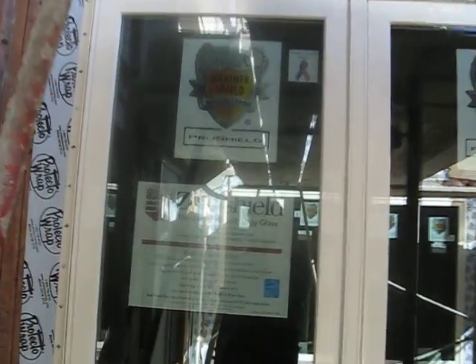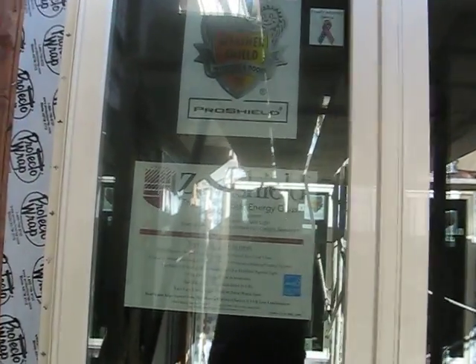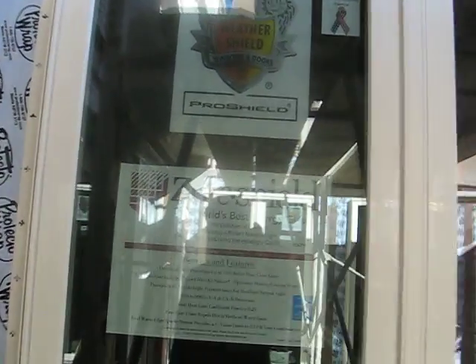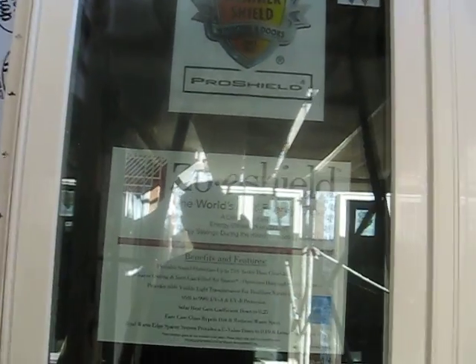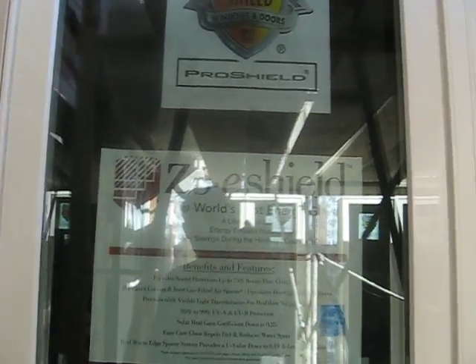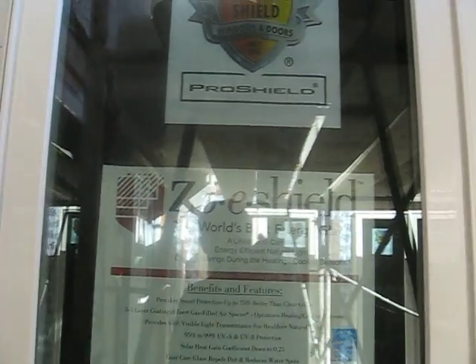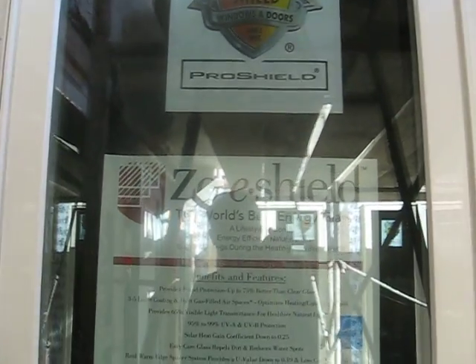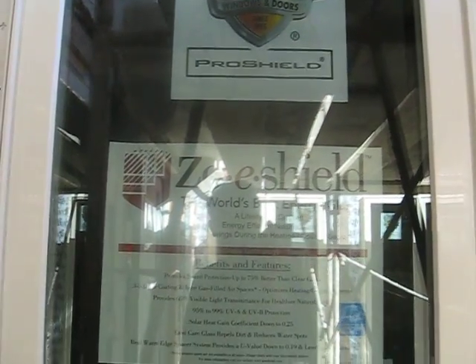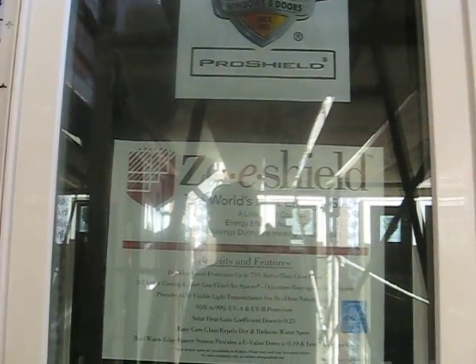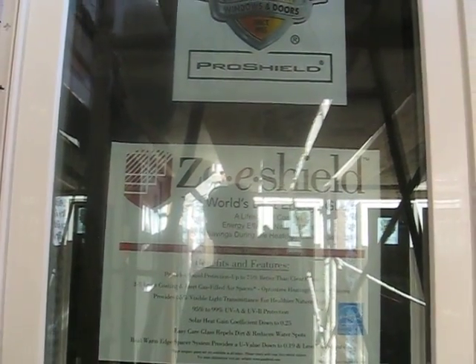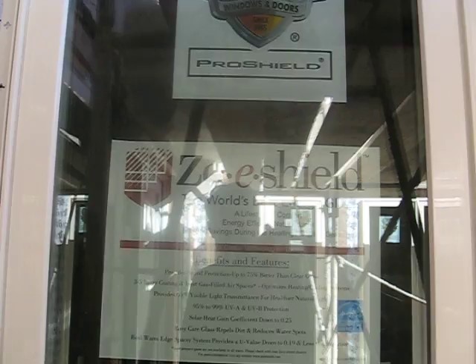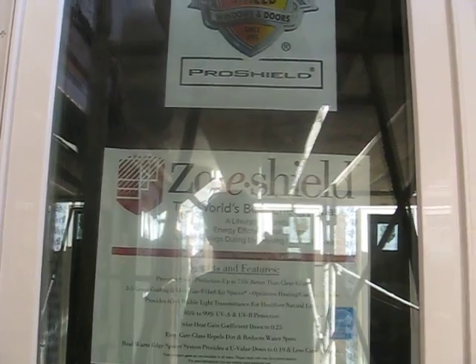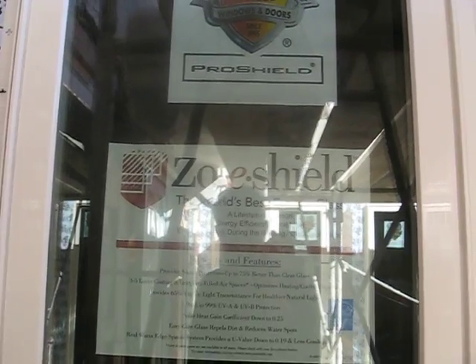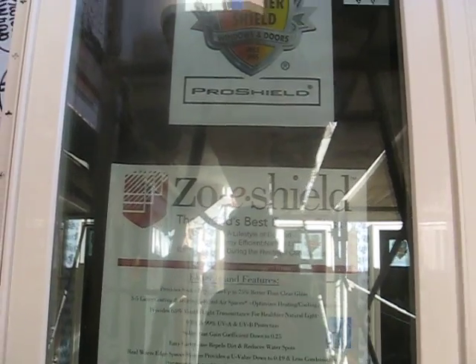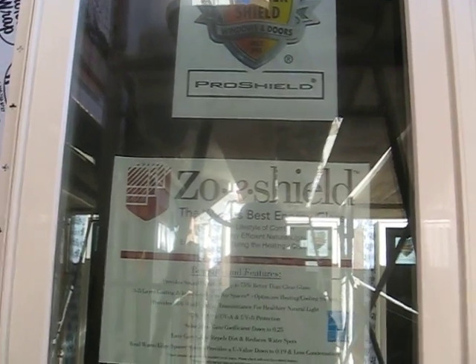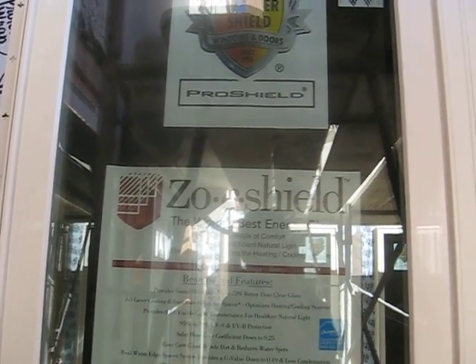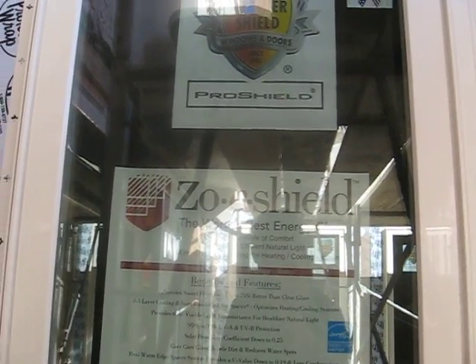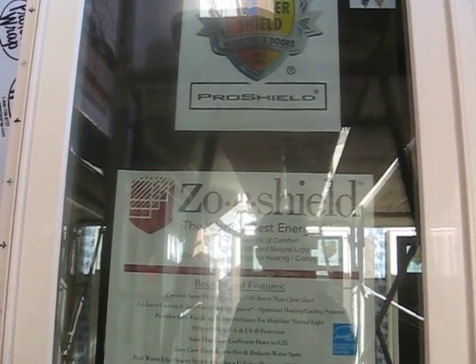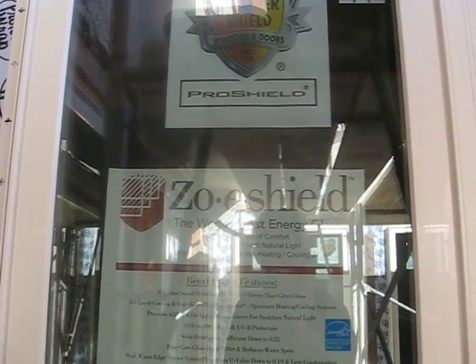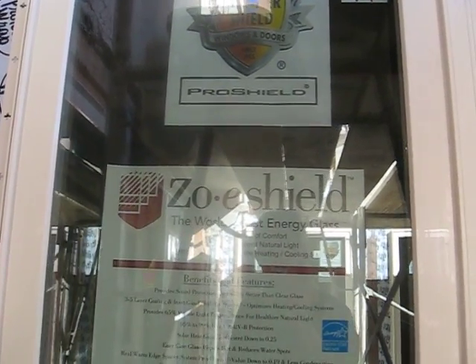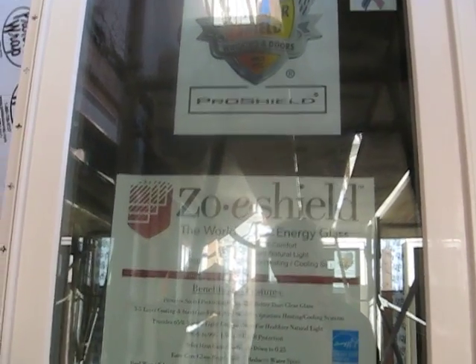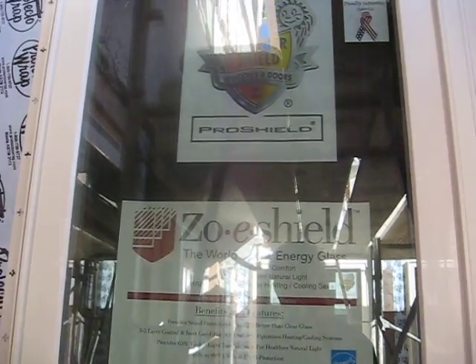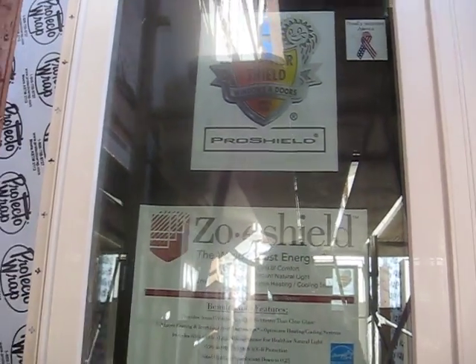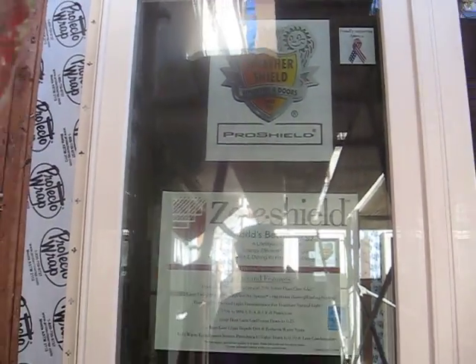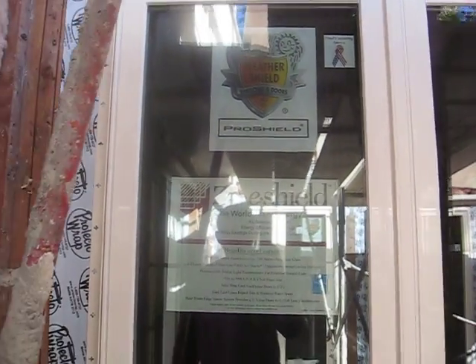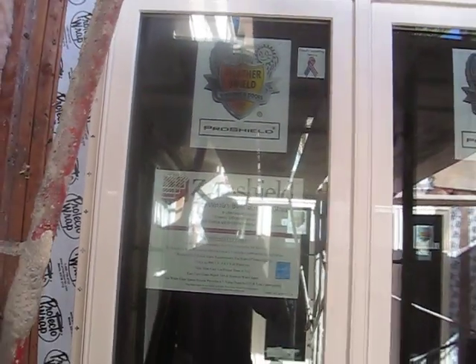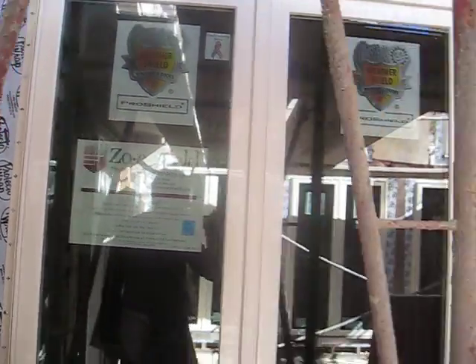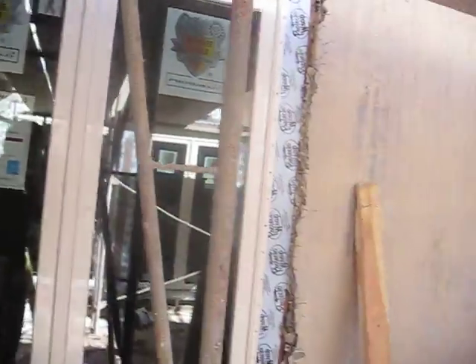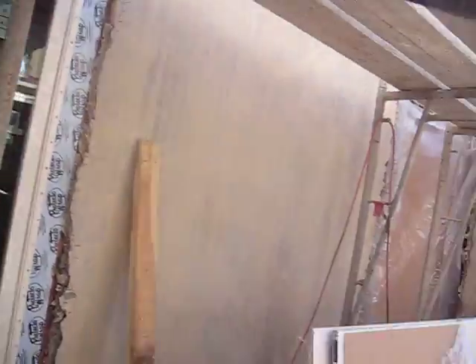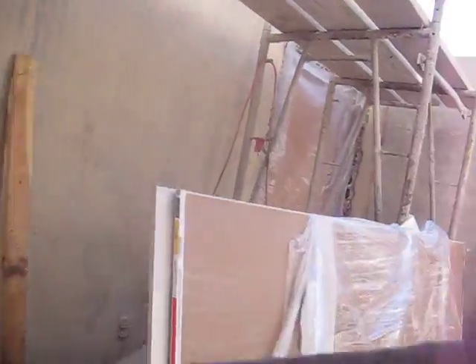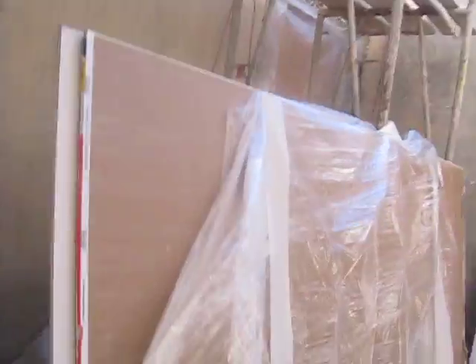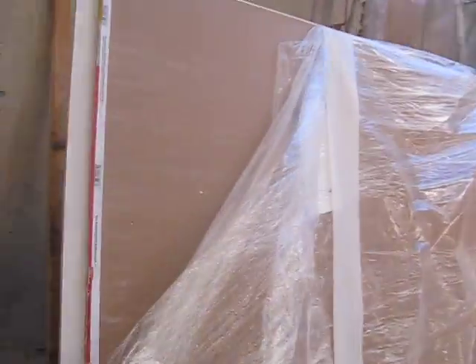The brand is Zoe Shield — "world's best energy glass, a lifestyle of comfort" and so on. They're filled with inert argon gas, and they're double-pane.